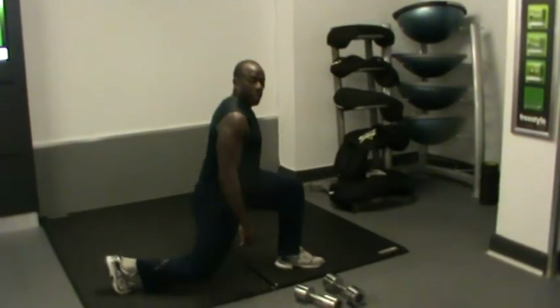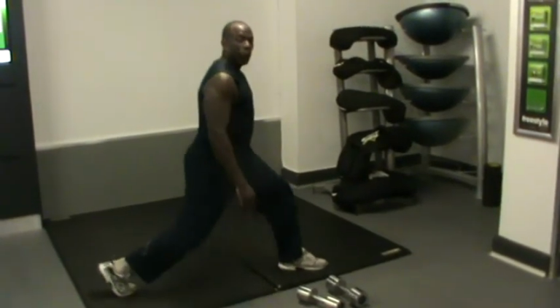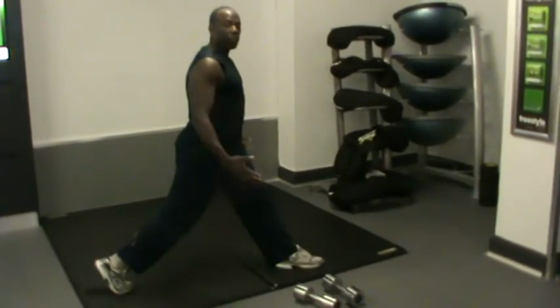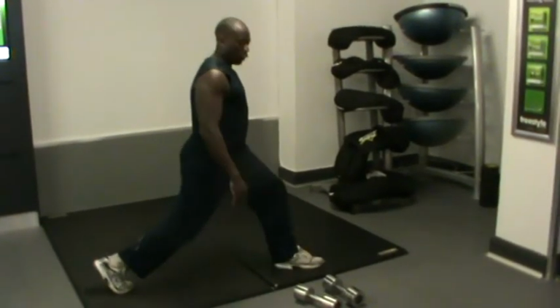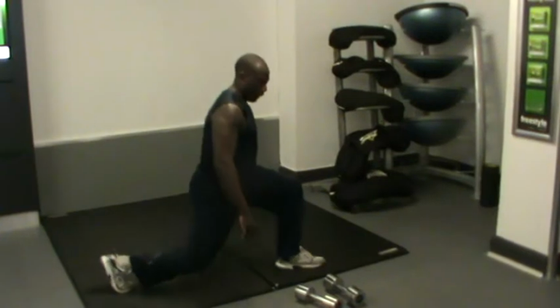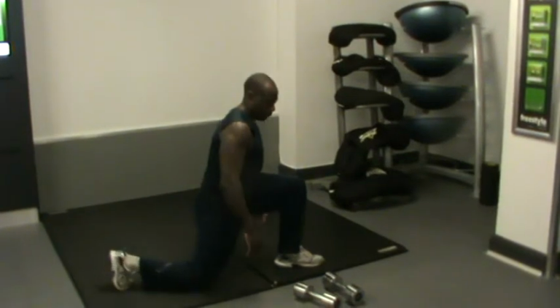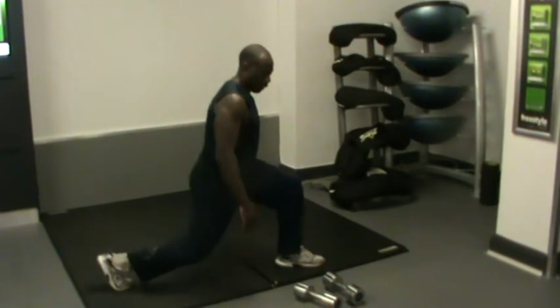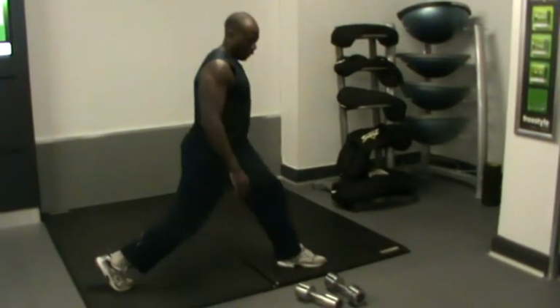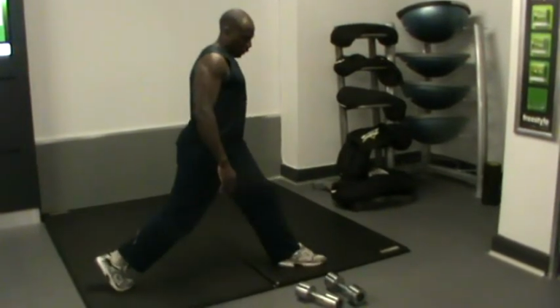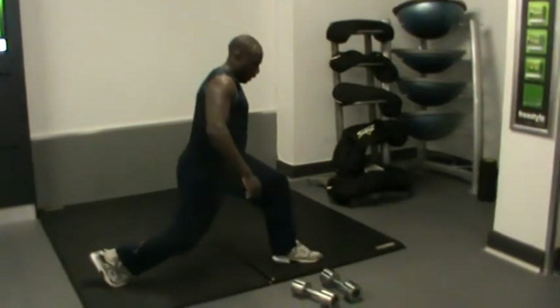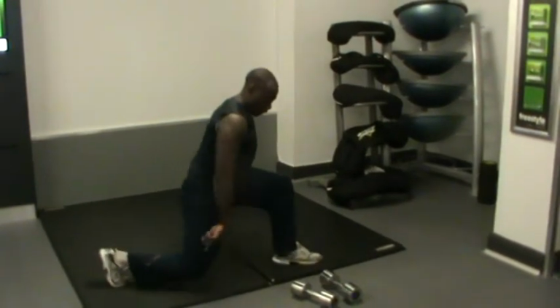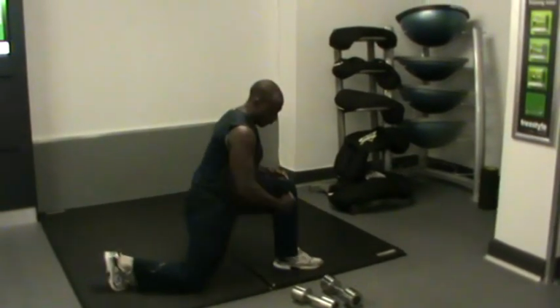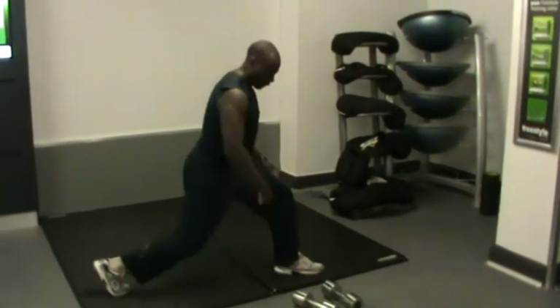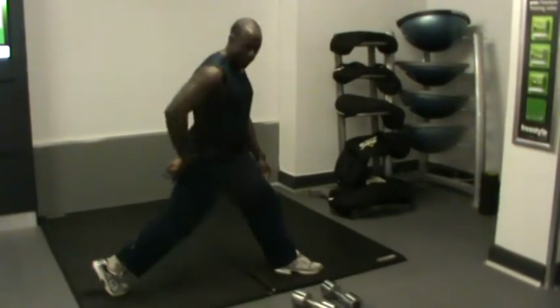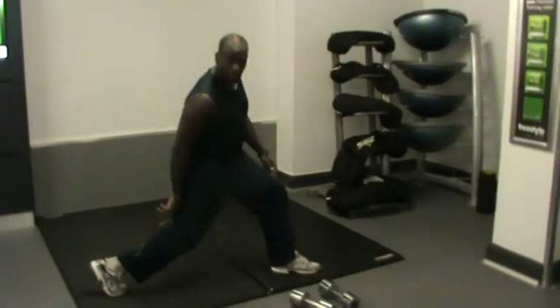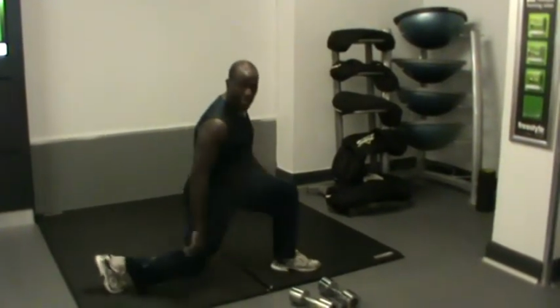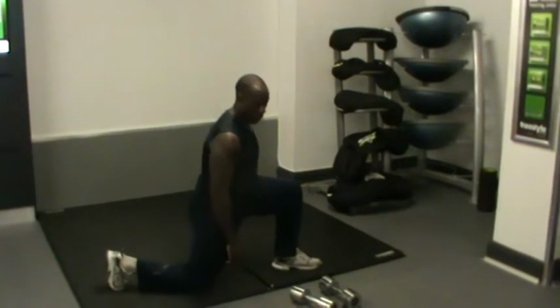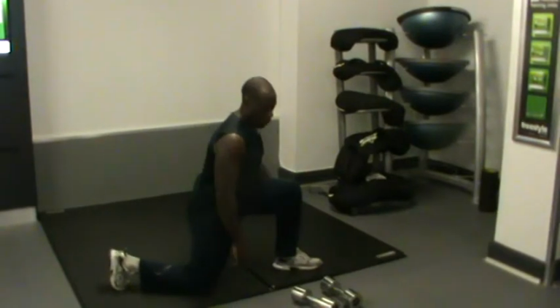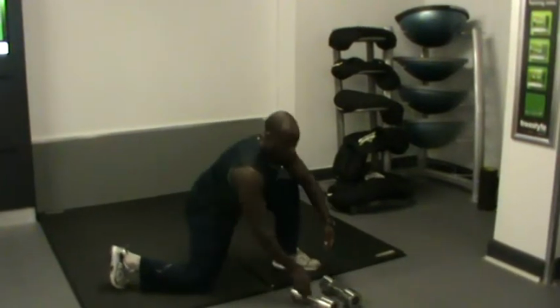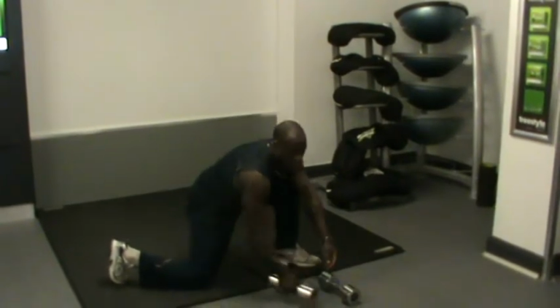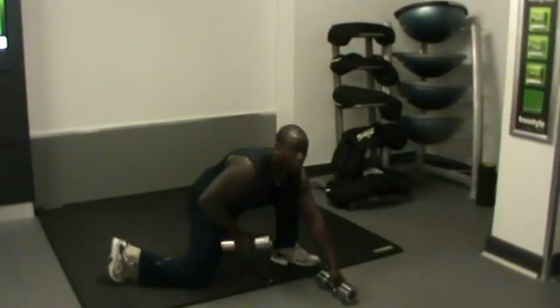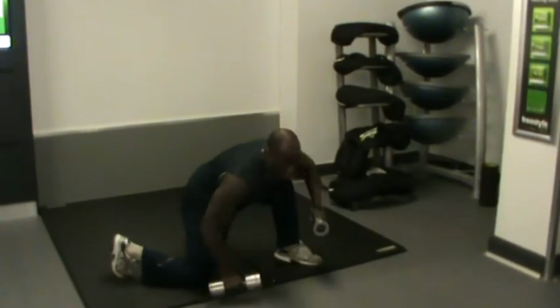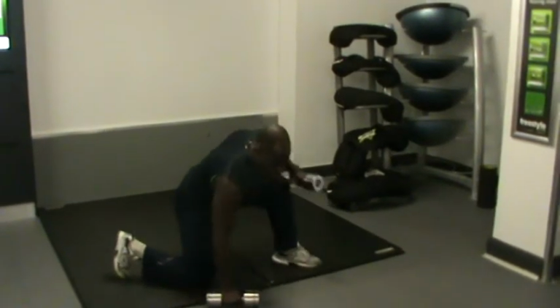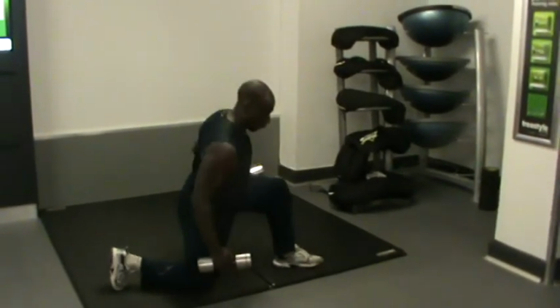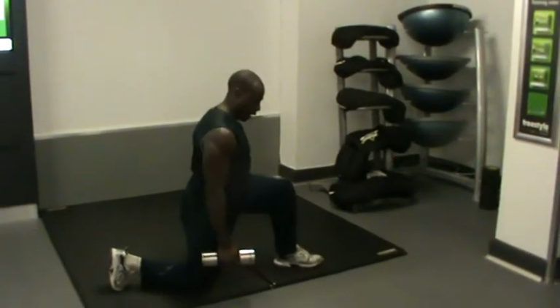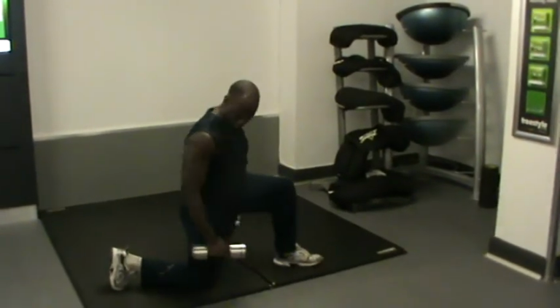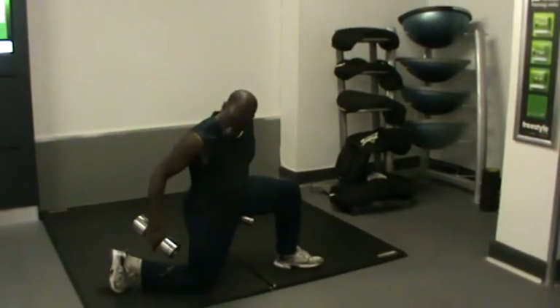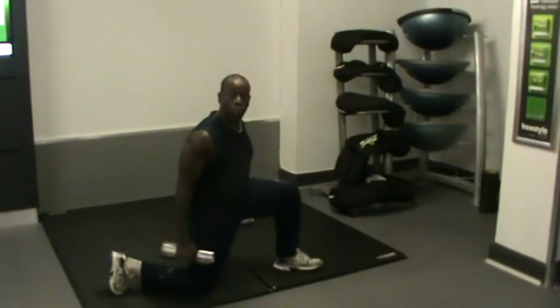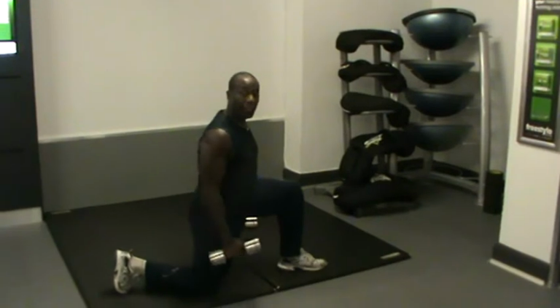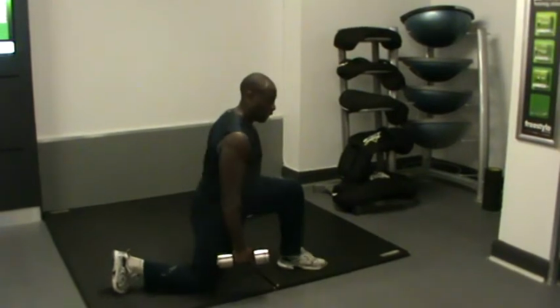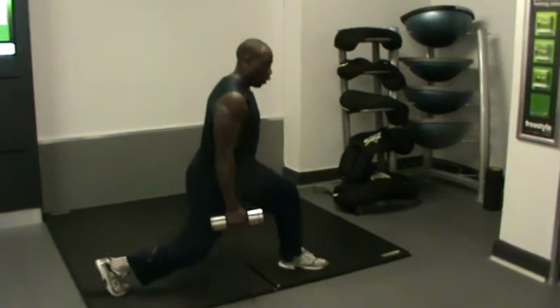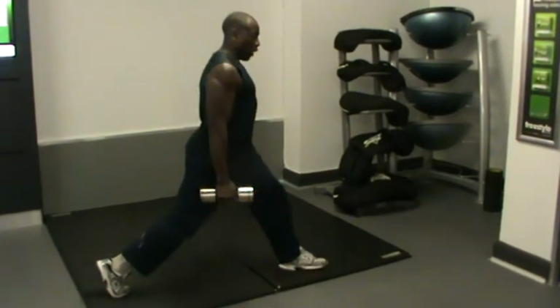And you go for ten repetitions. So keep it straight, bend from the back leg. If you want to make it a bit more challenging, cross it and hold it. Make sure your leg is straight, and hold the weight.